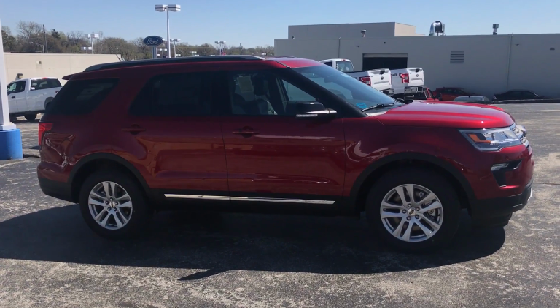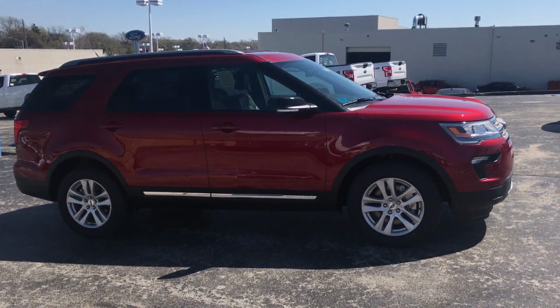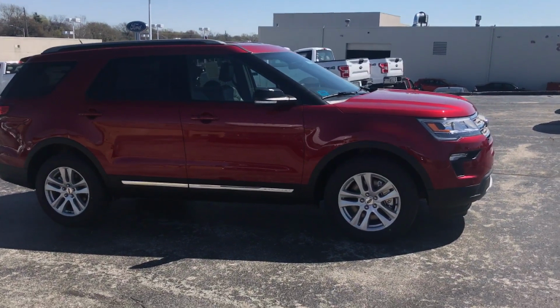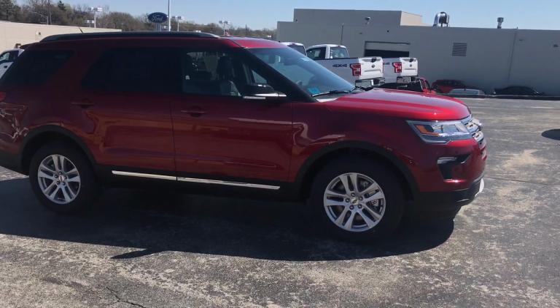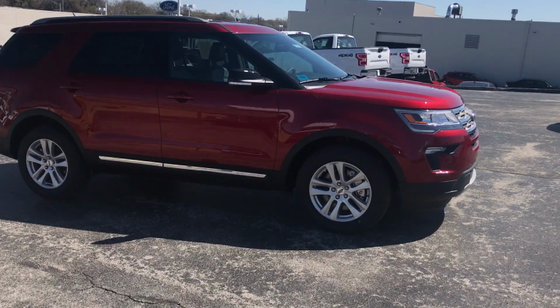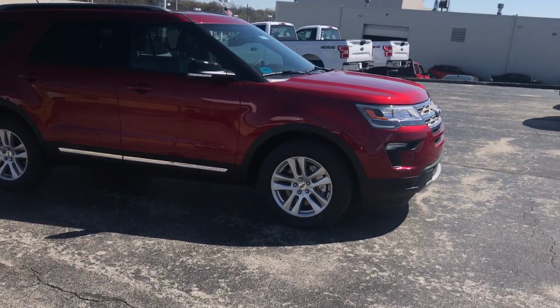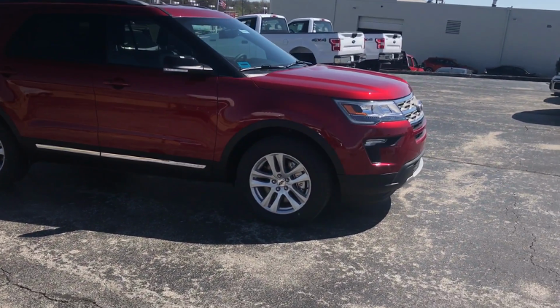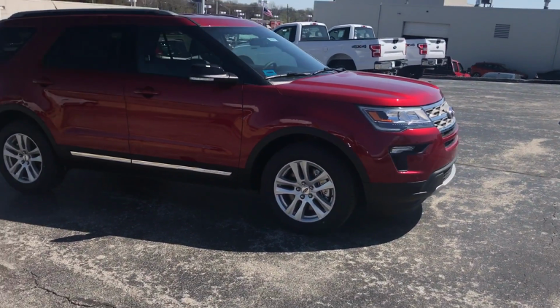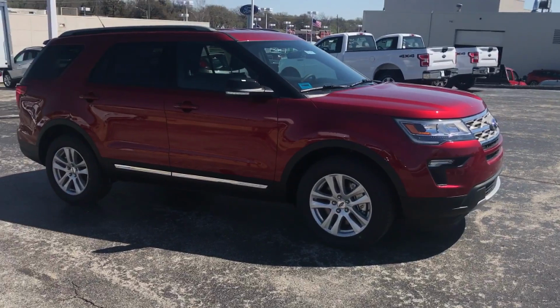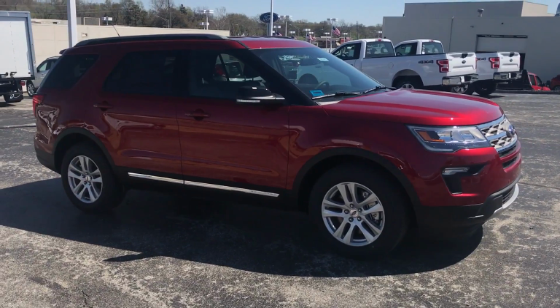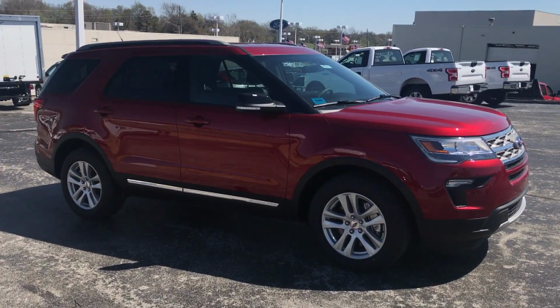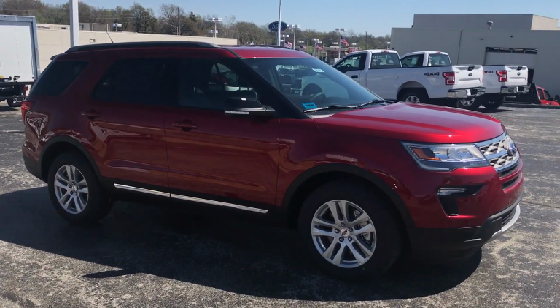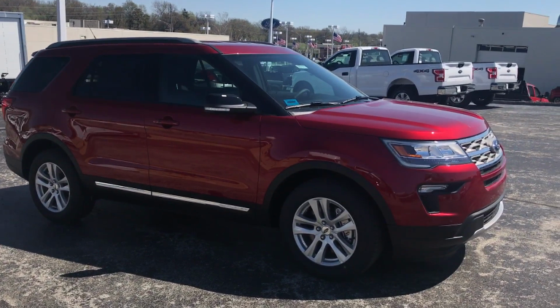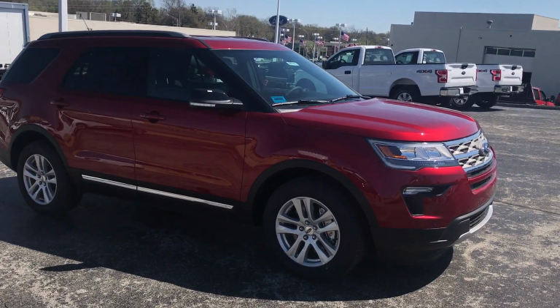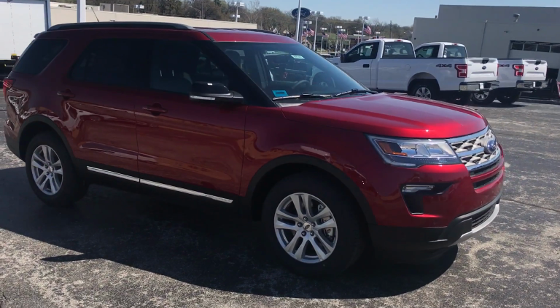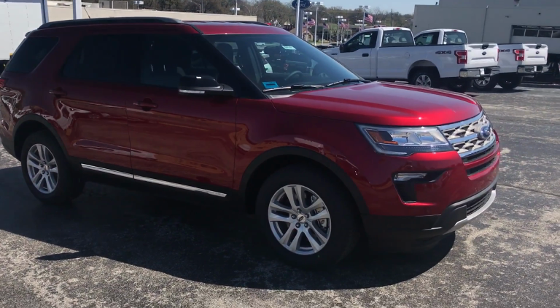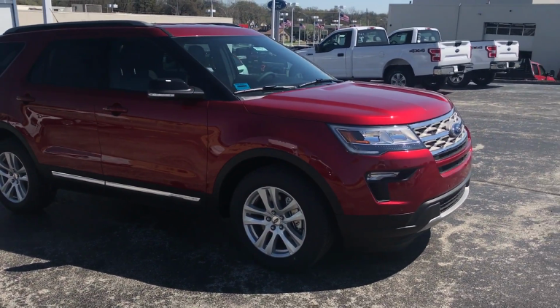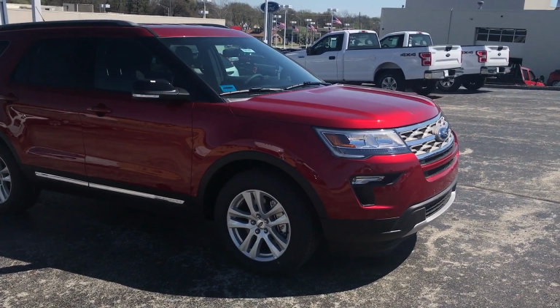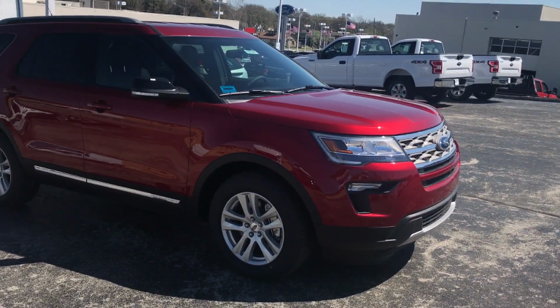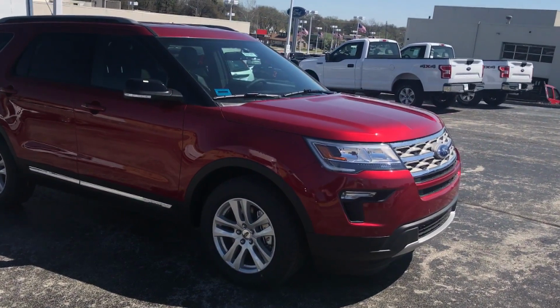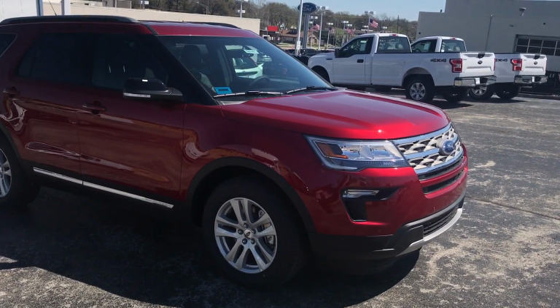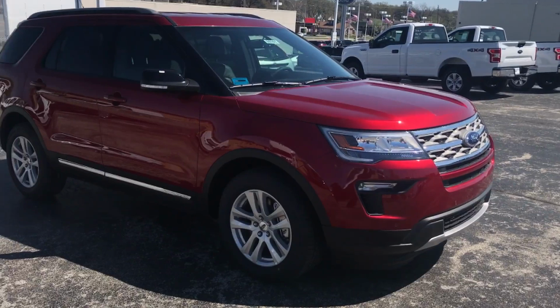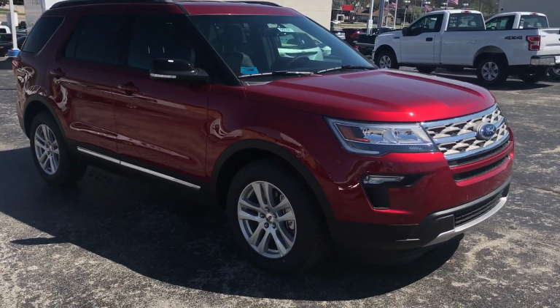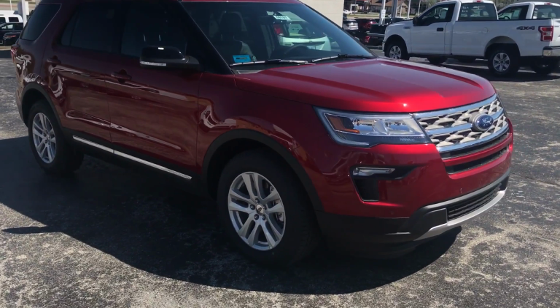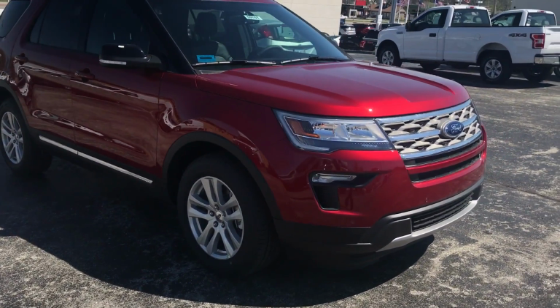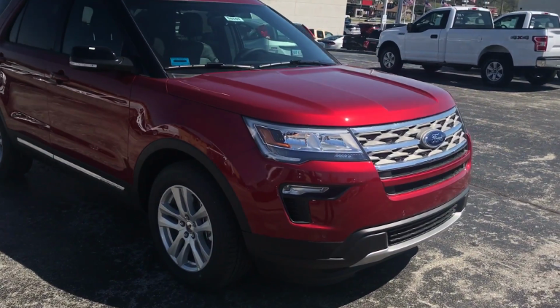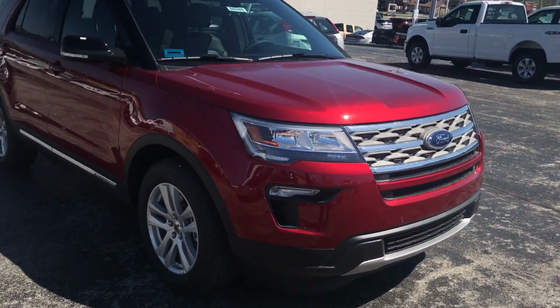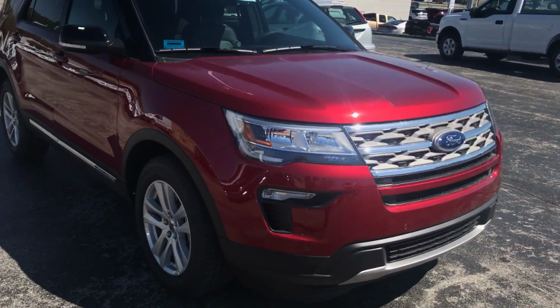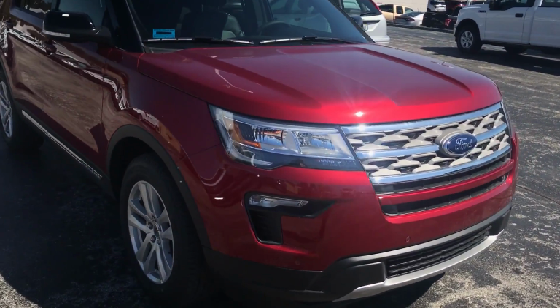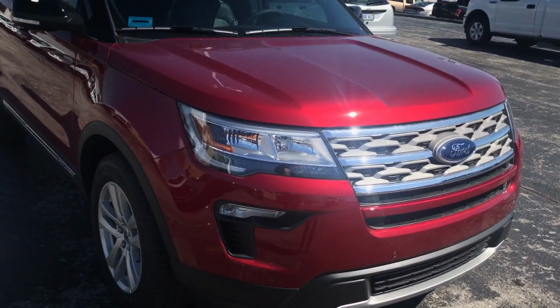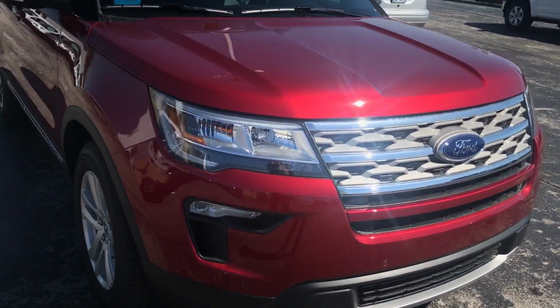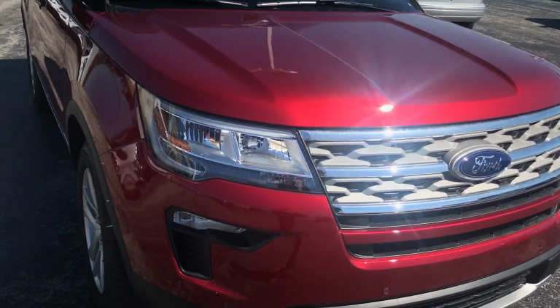Hi Dawn, this is Joann from Shawnee Mission Ford. We got your recent inquiry about a 2018 Ford Explorer XLT and I found one for you. It's in ruby red, but we also have it in different colors if you don't like this color.